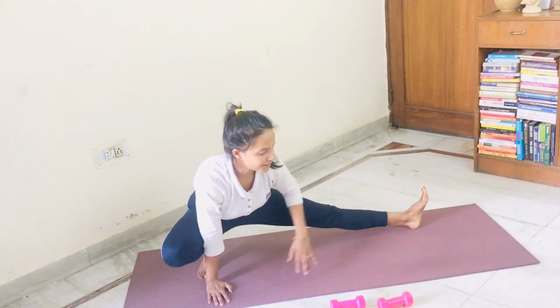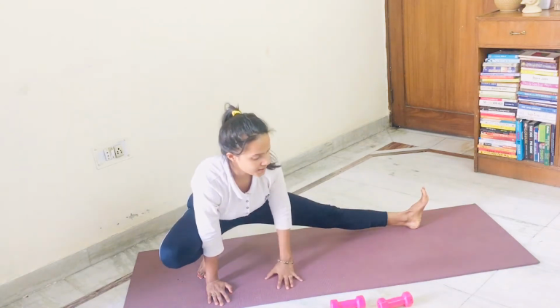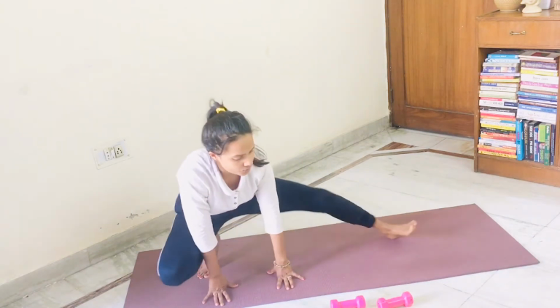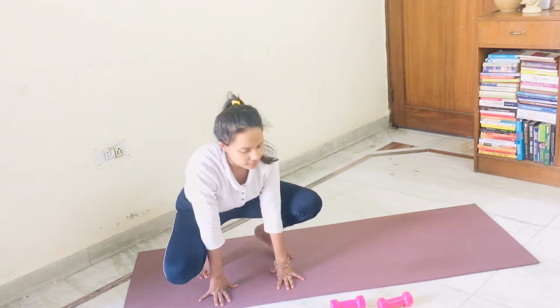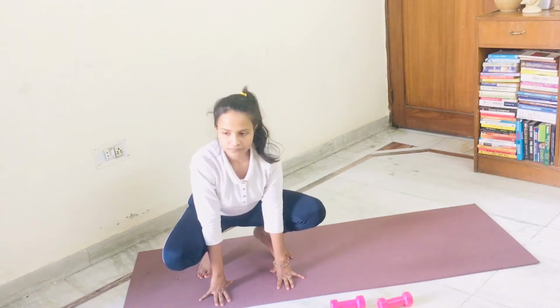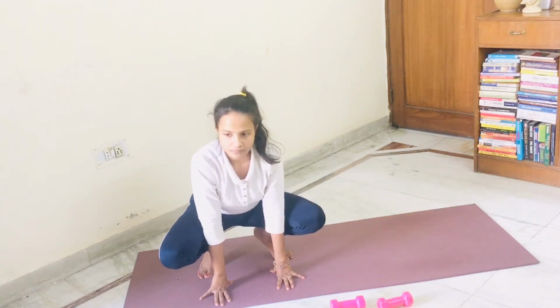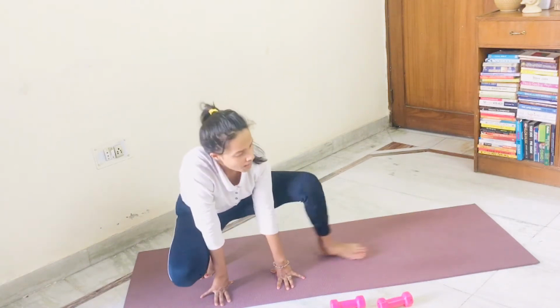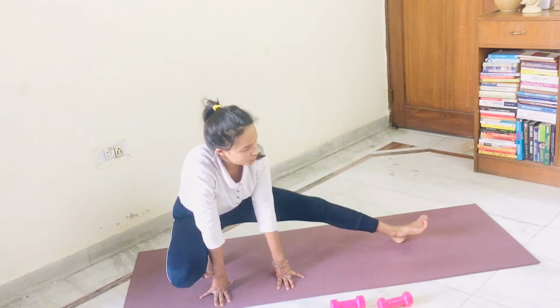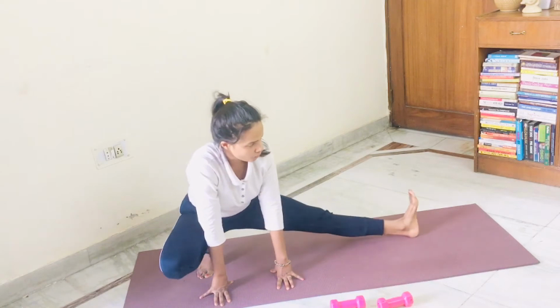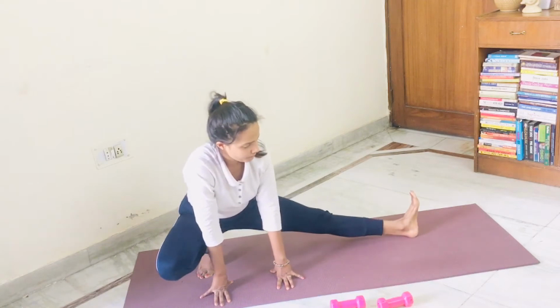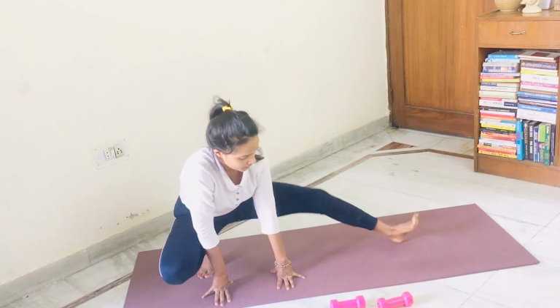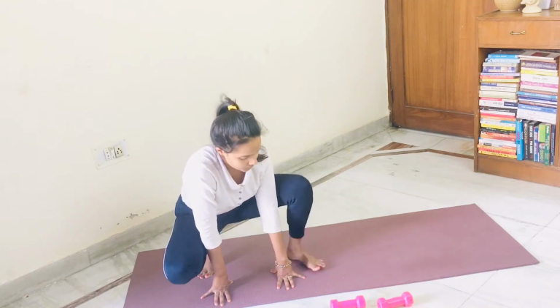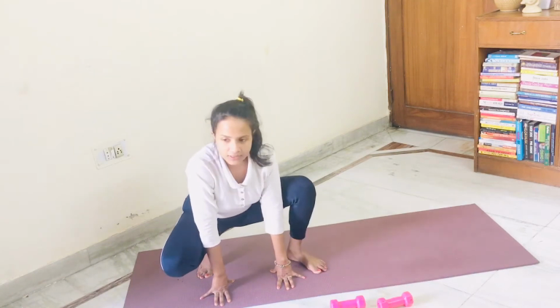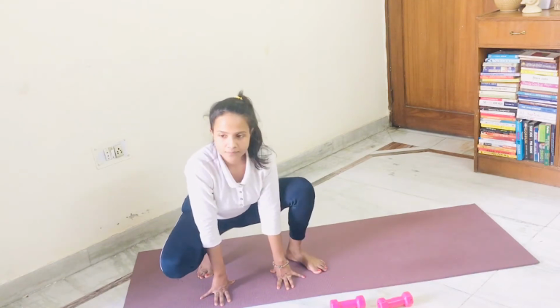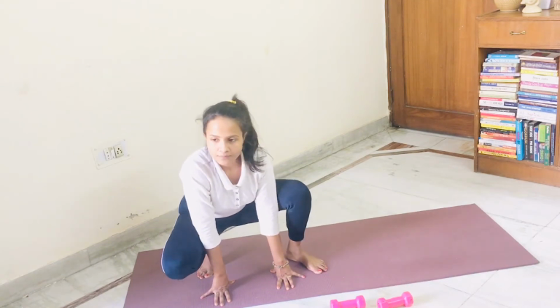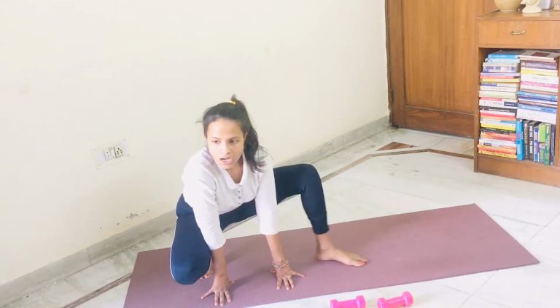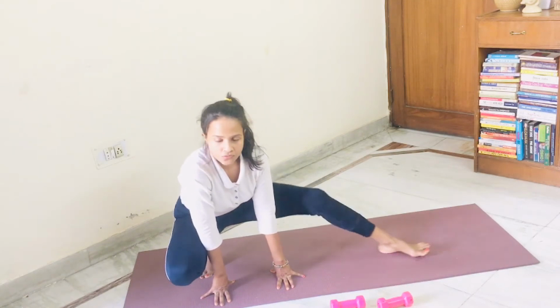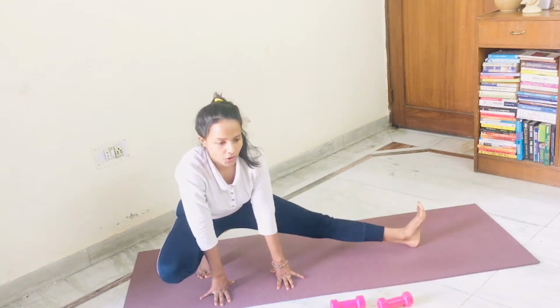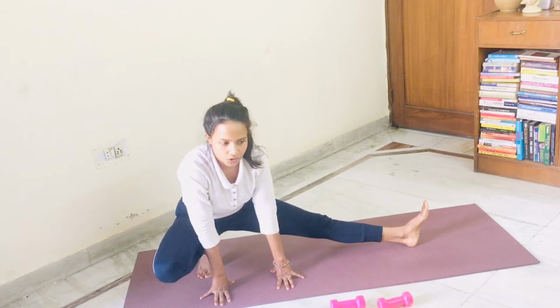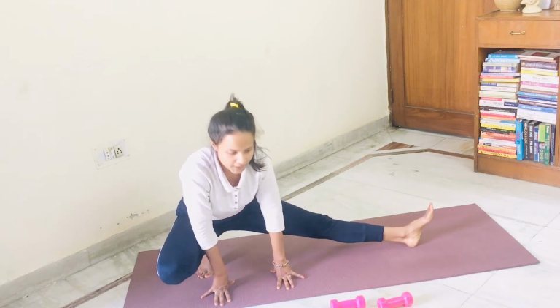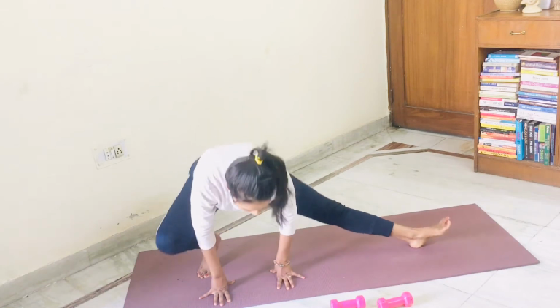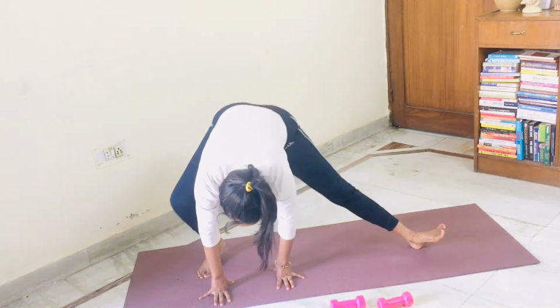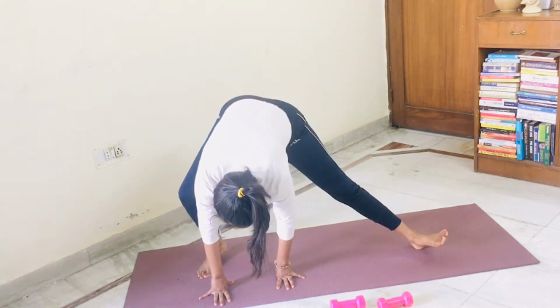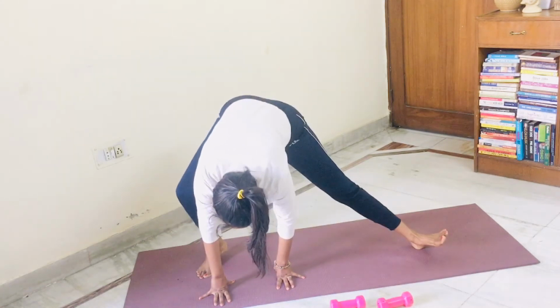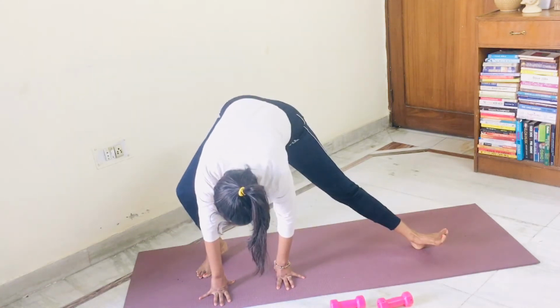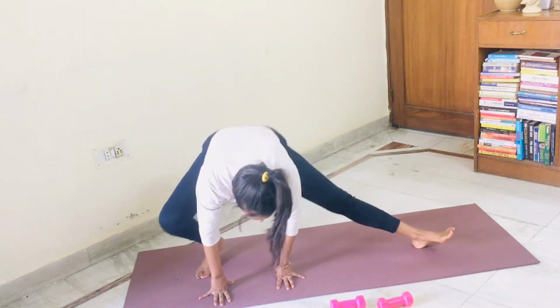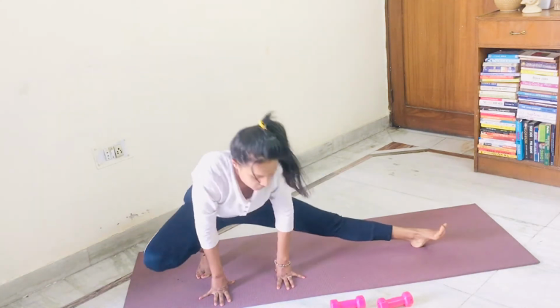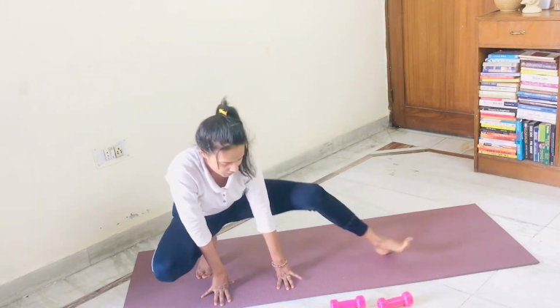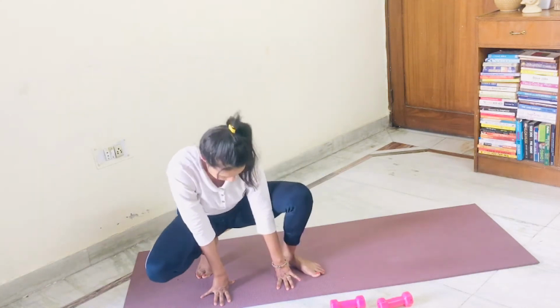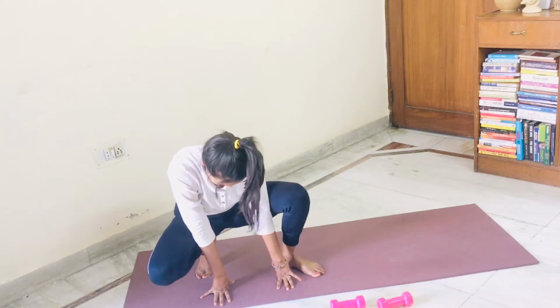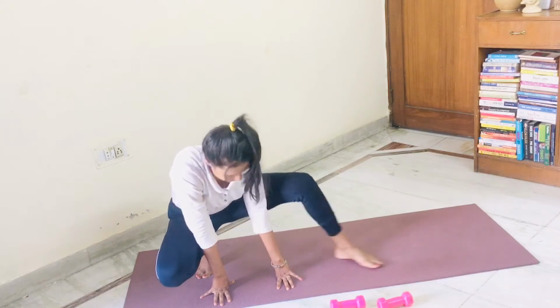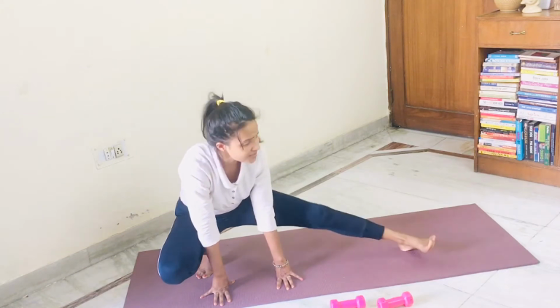Bring this leg inside. One, out, two, three, out, four. Your hip should not be up — it's a very bad posture for the health of your knee. Five, six.